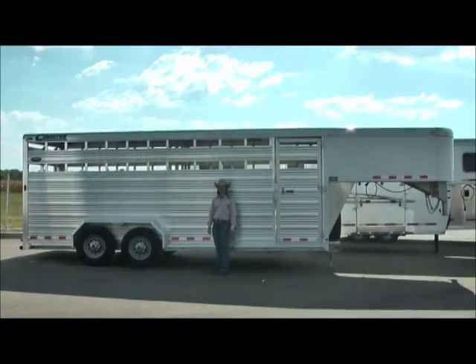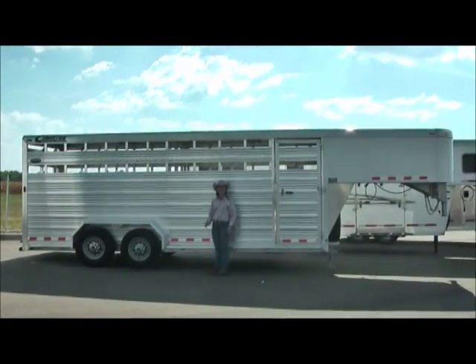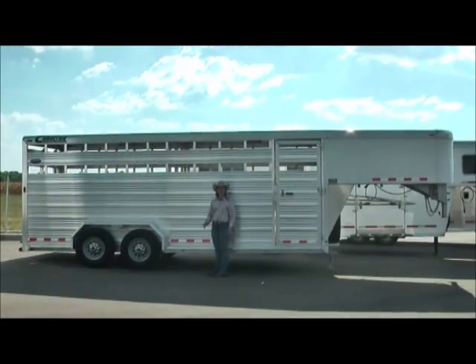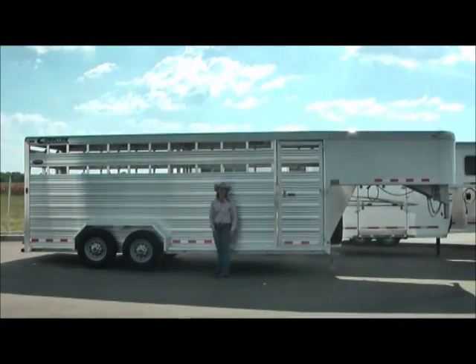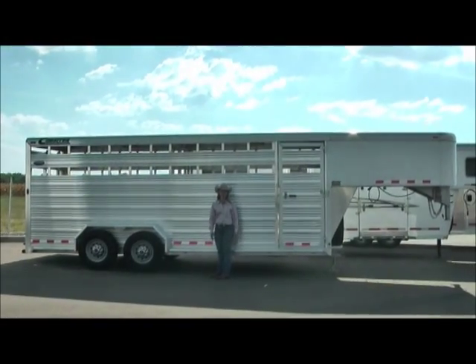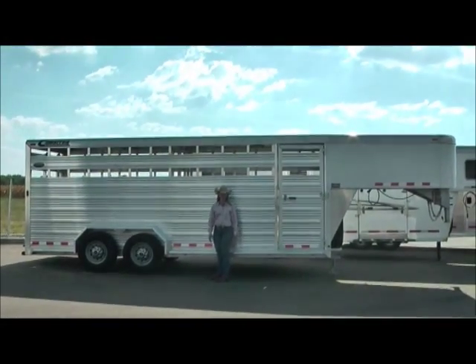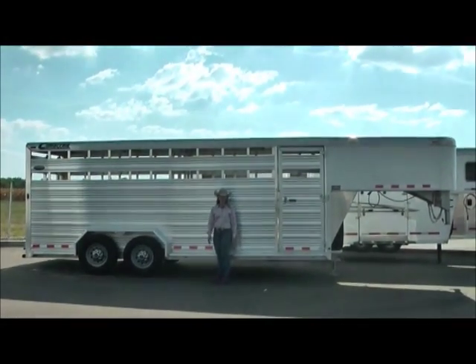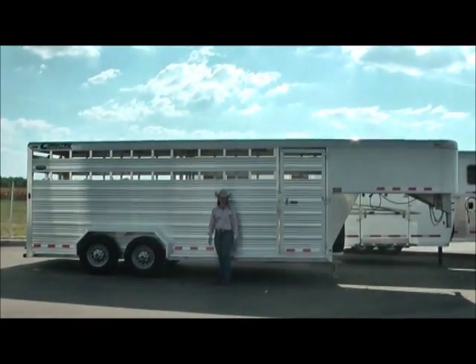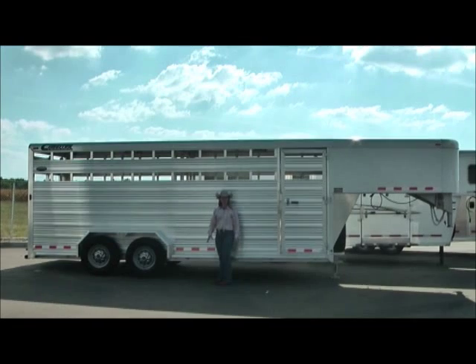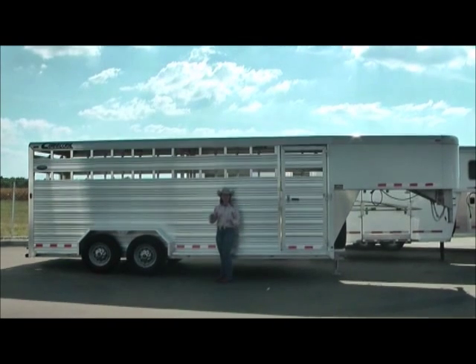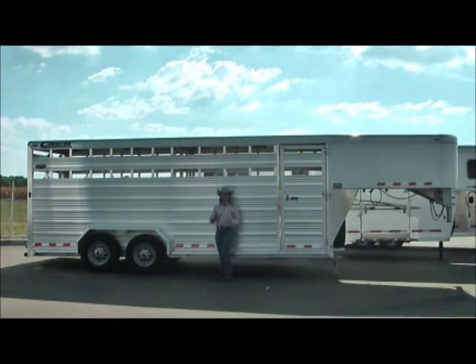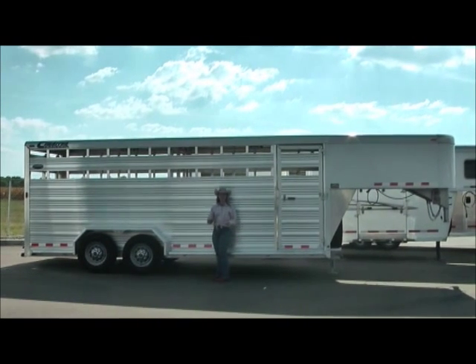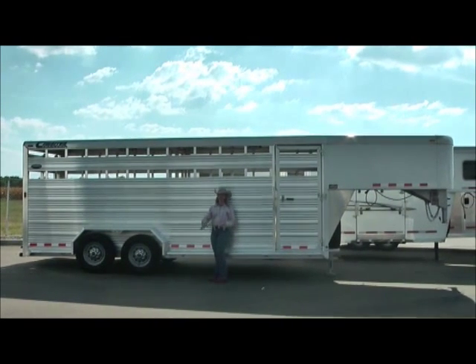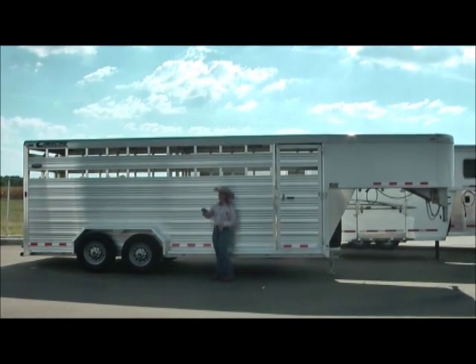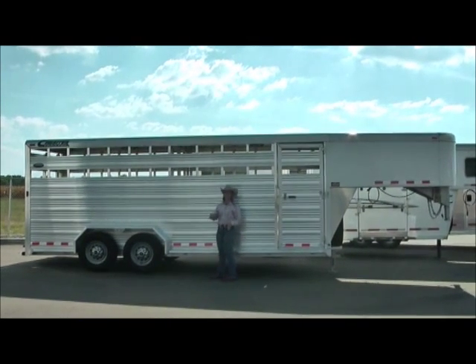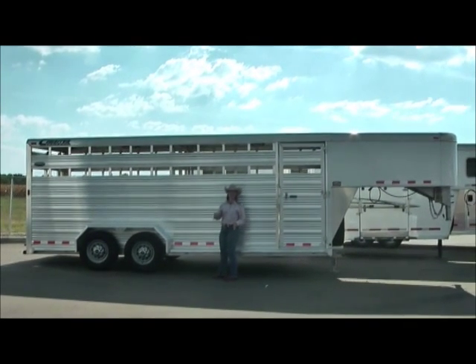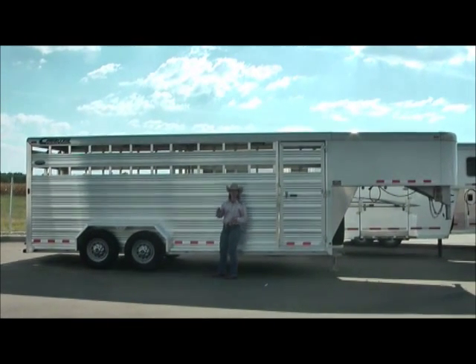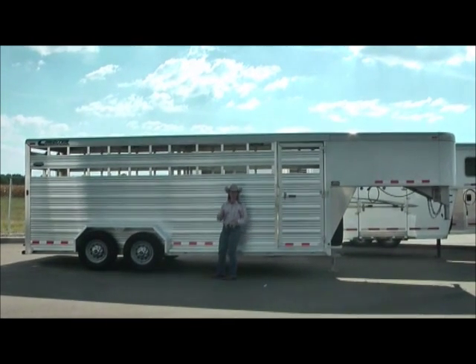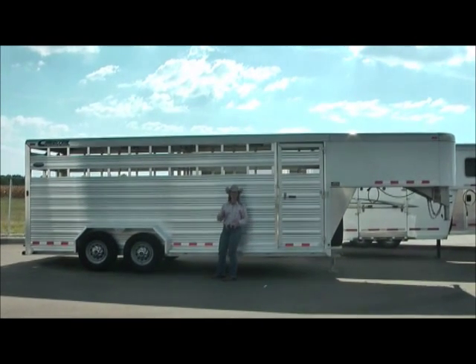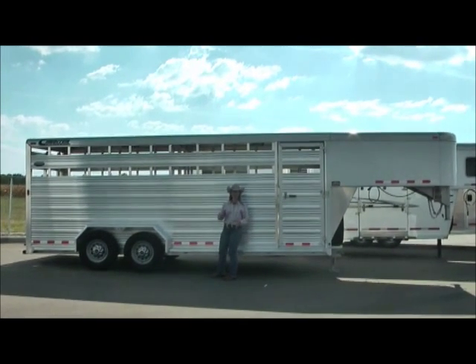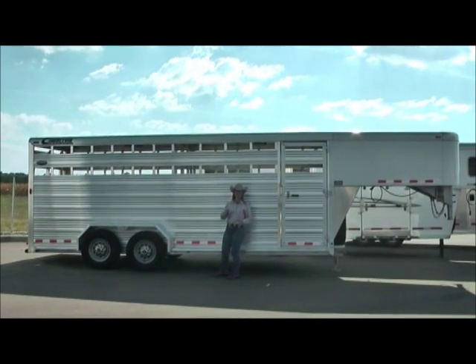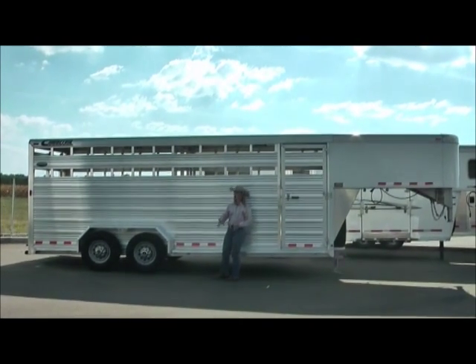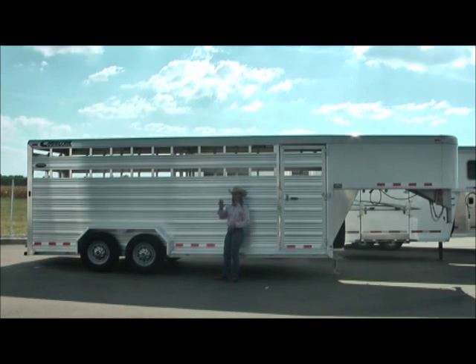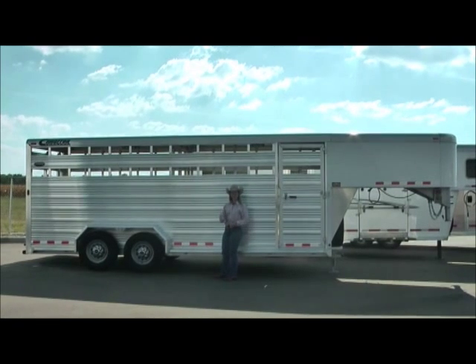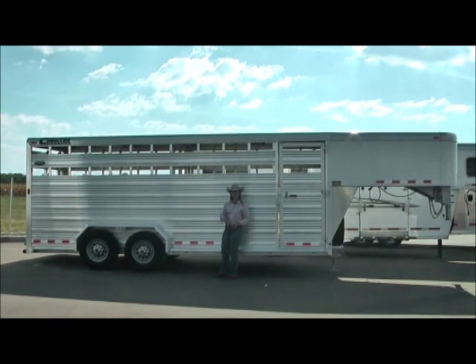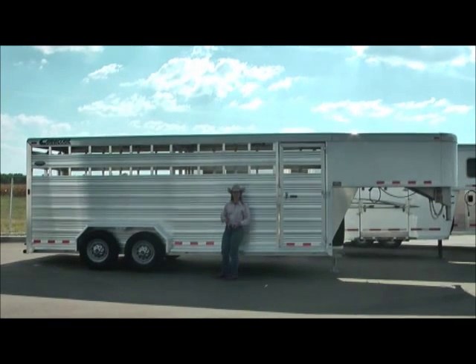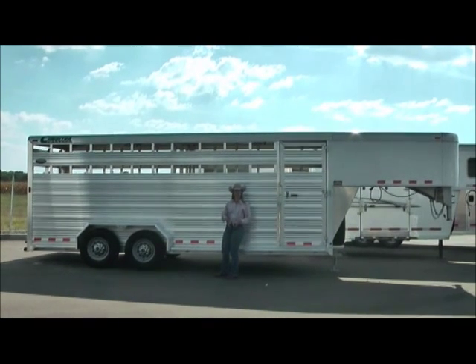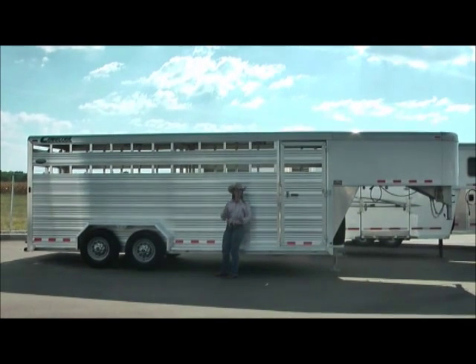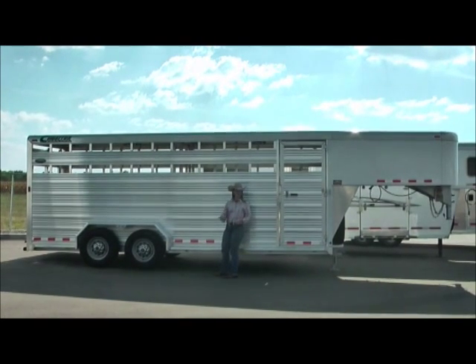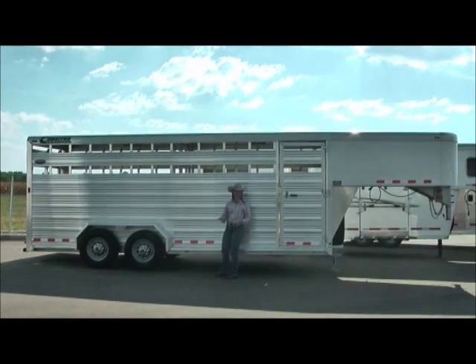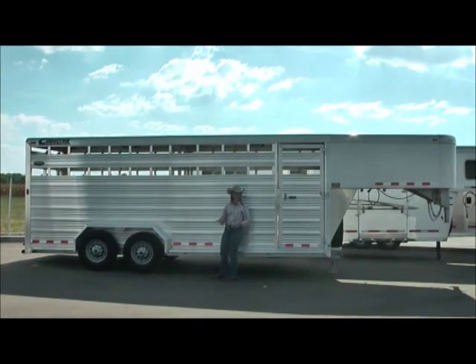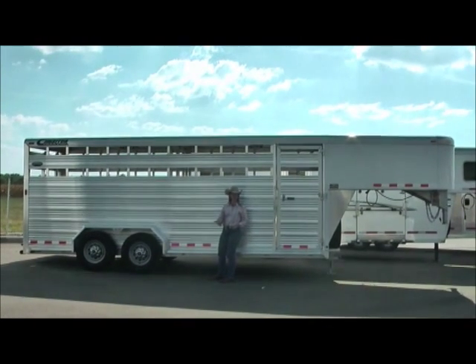Hi, I'm Trisha Killian with TransWest Trailers. Today, we're going to do a quick analysis on differences between brands. We're going to be comparing Cimarron to some other brands of livestock trailers.